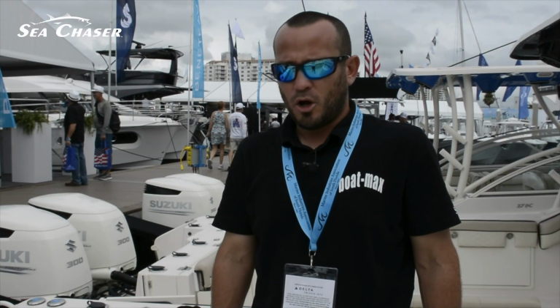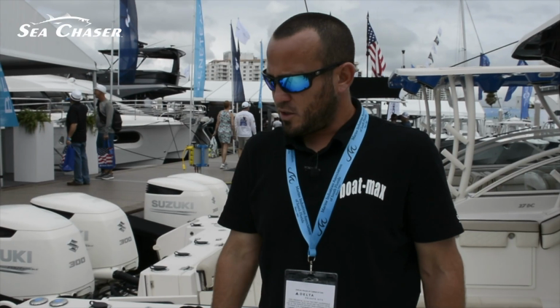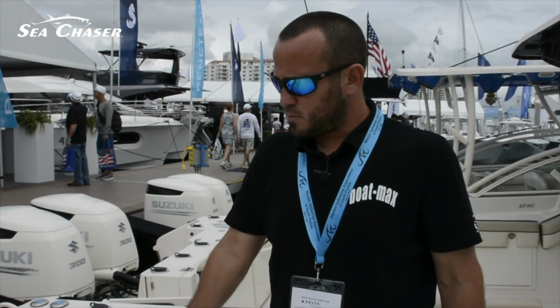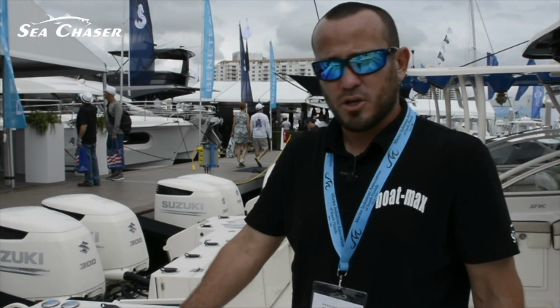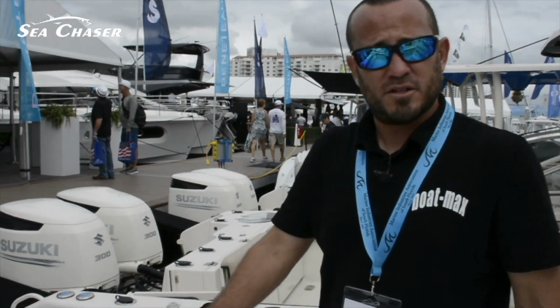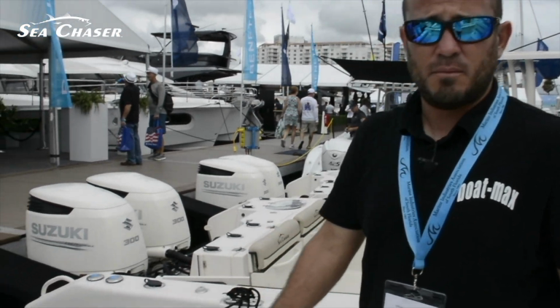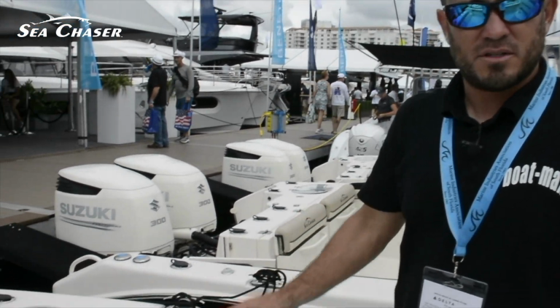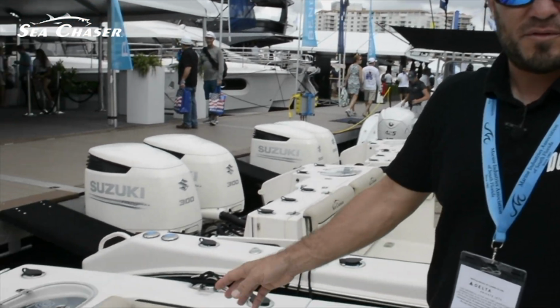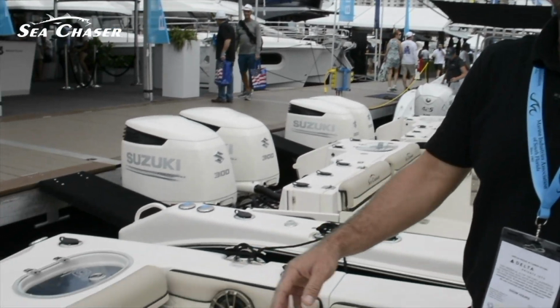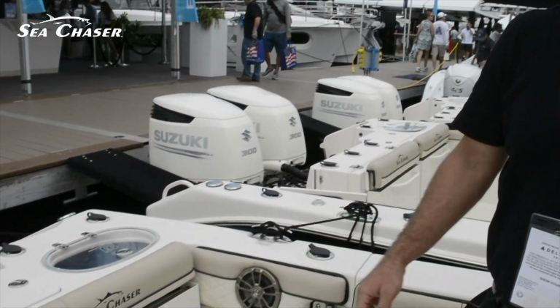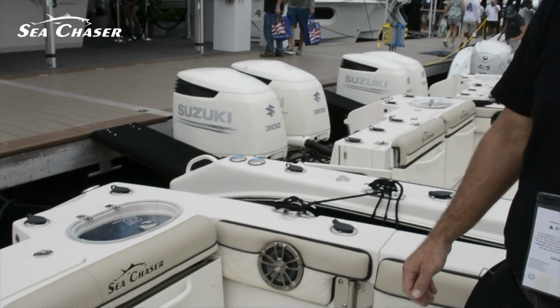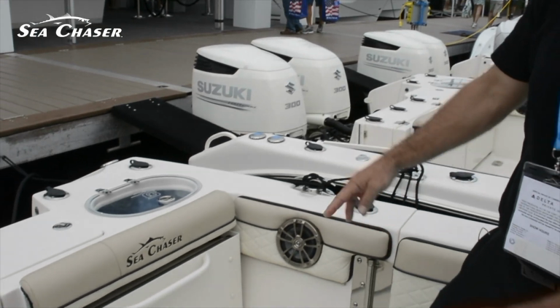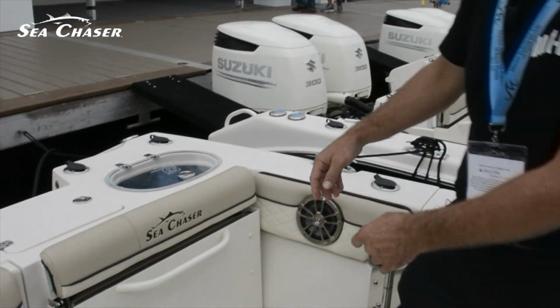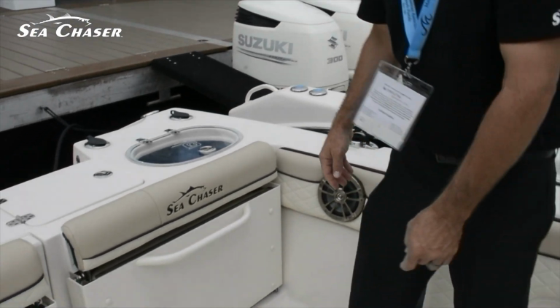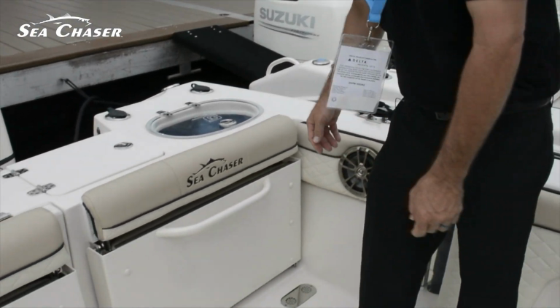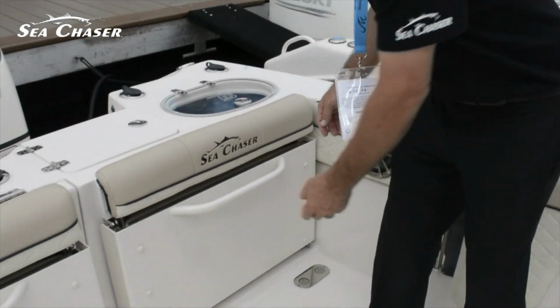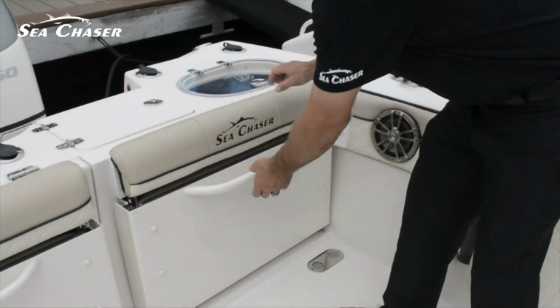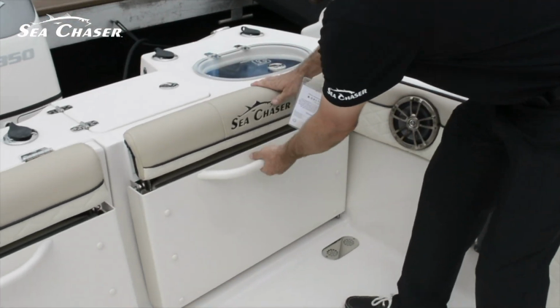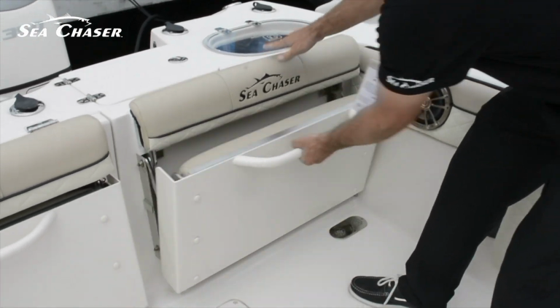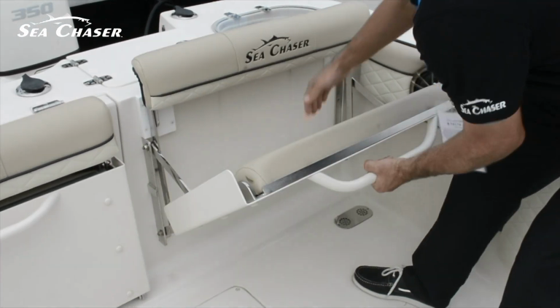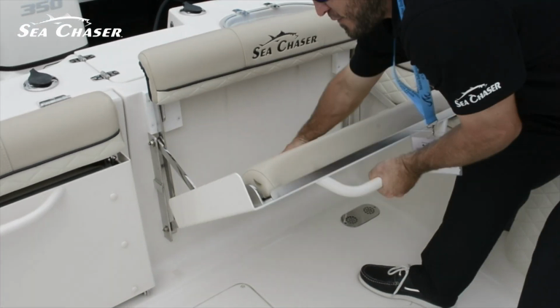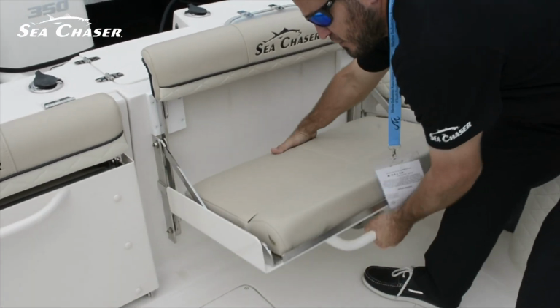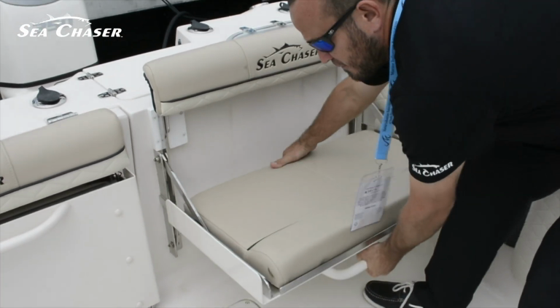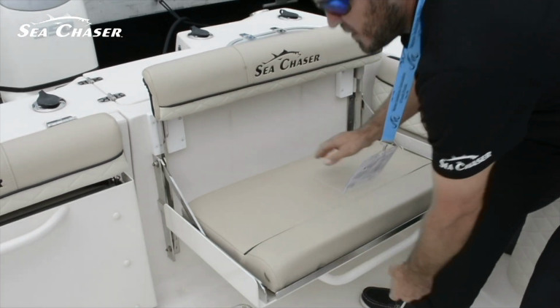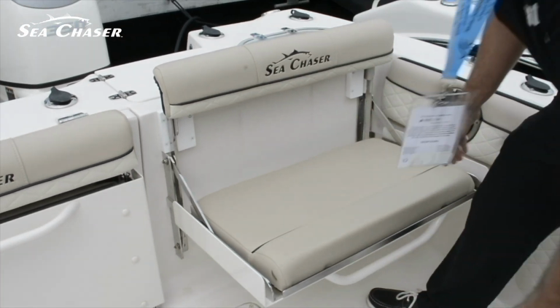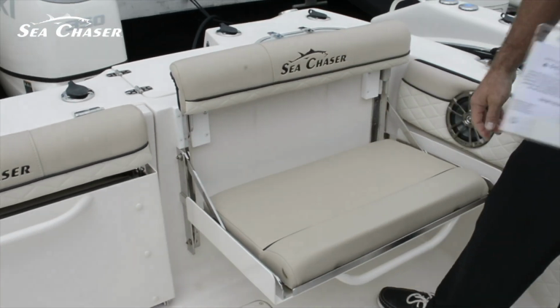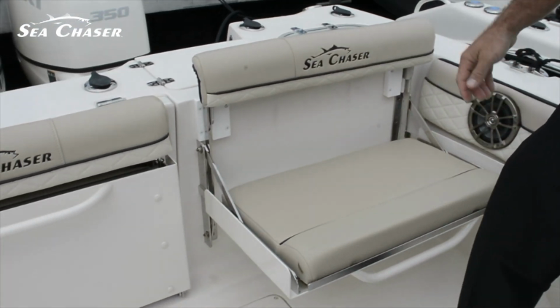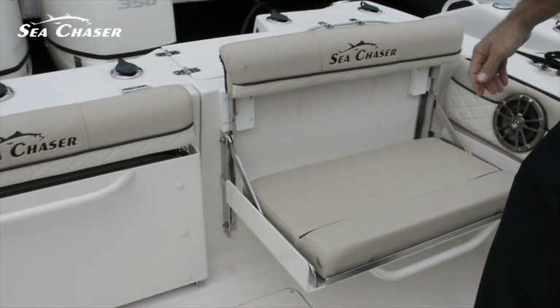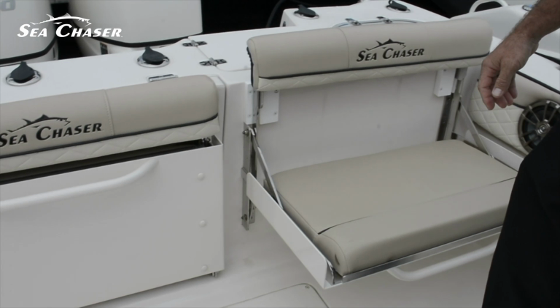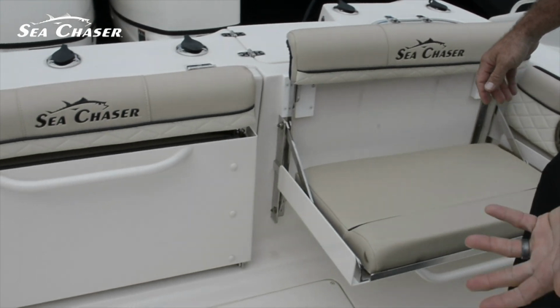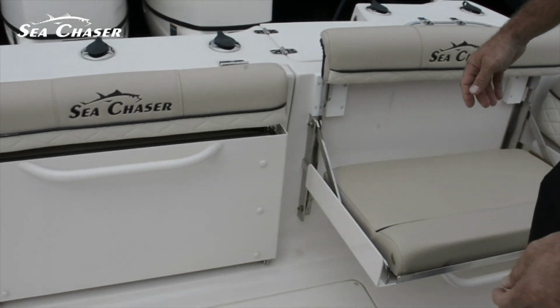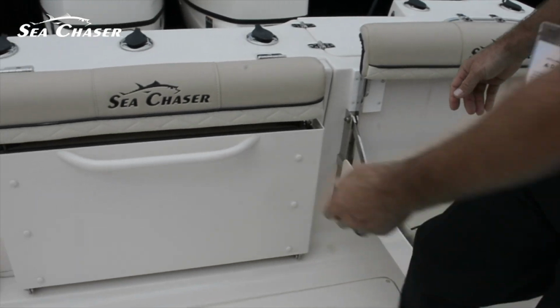Also on this boat, you have the same type of seat you have in the front. They fold out and stow away, which is a great feature if you have the family on the boat or if you want to go fishing, you tuck them away.